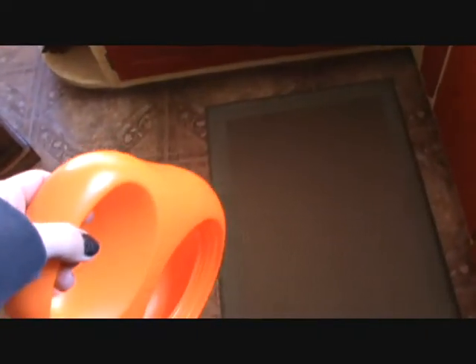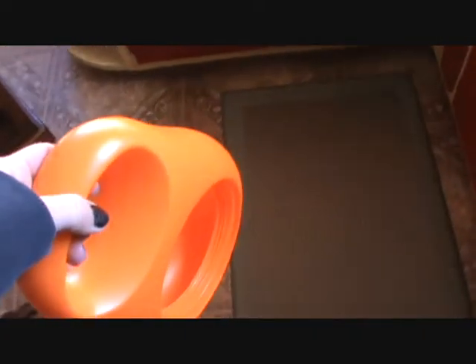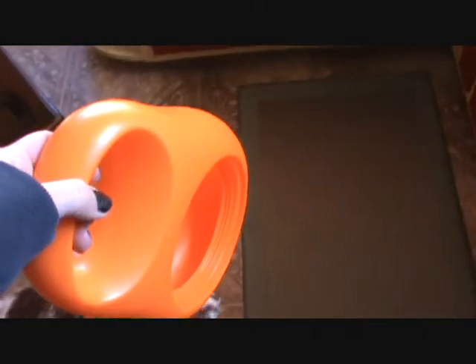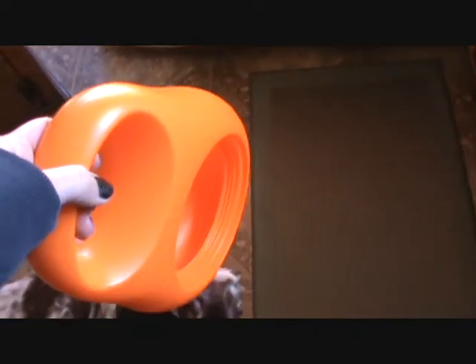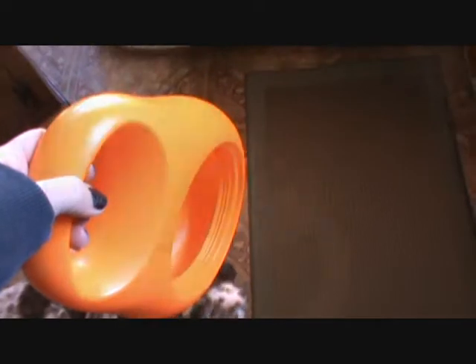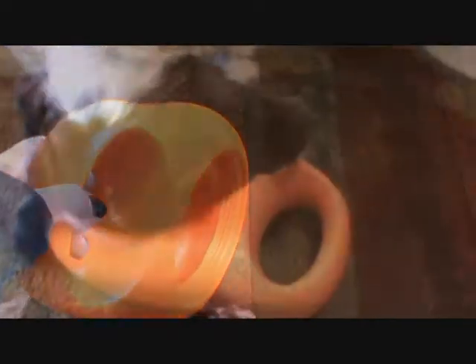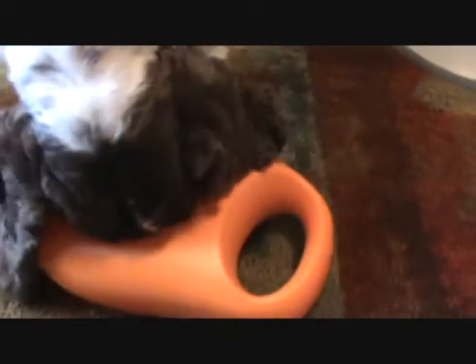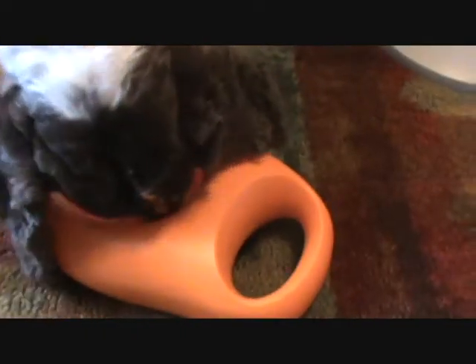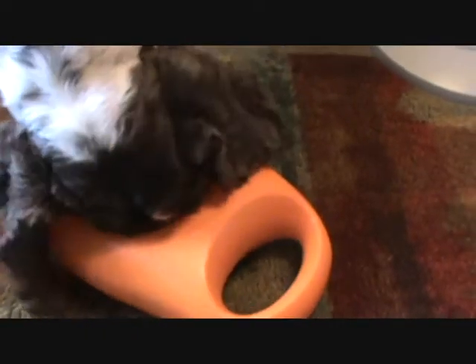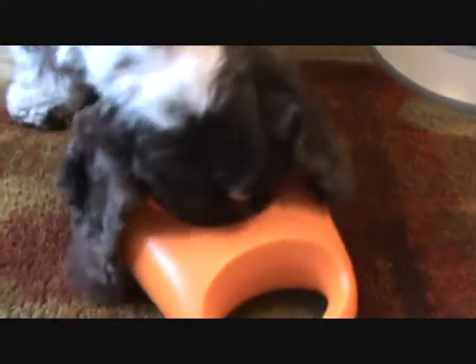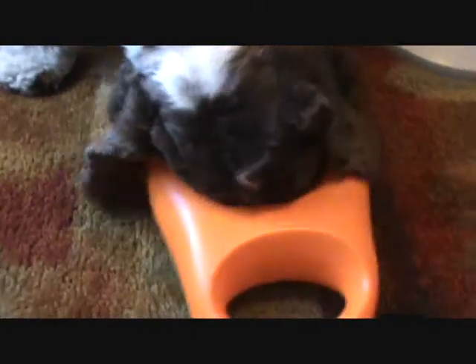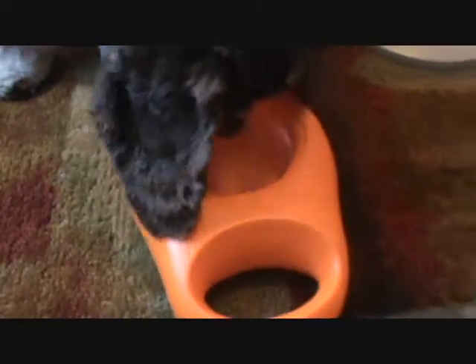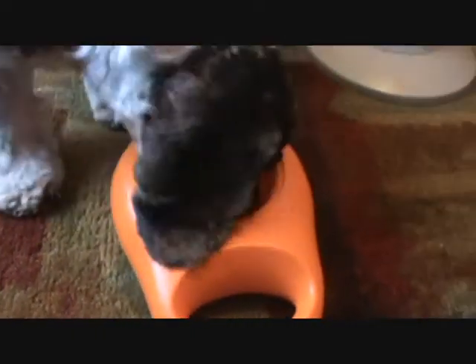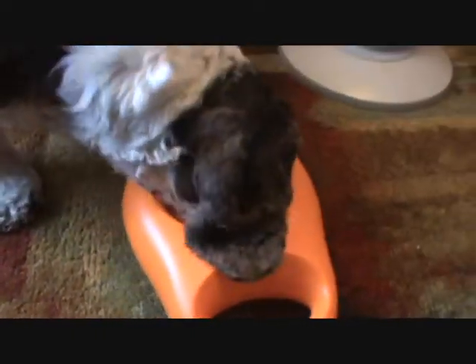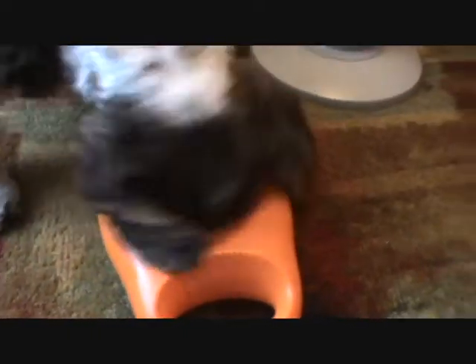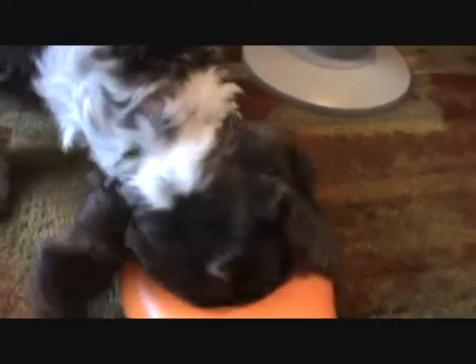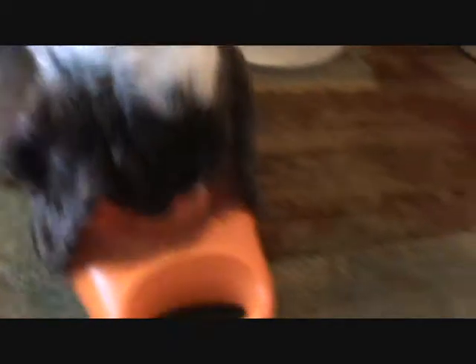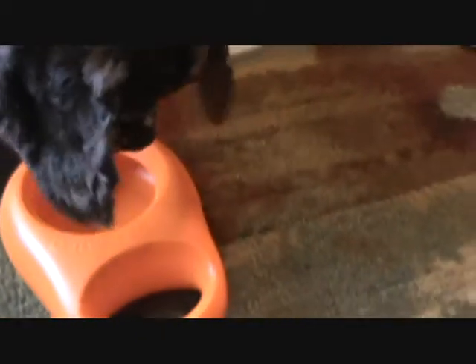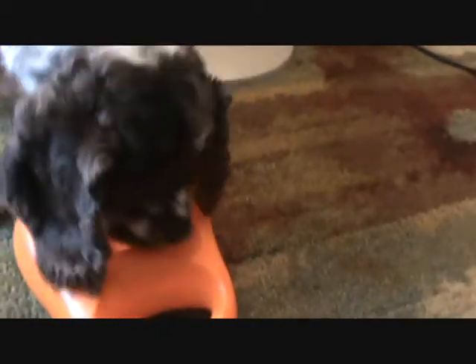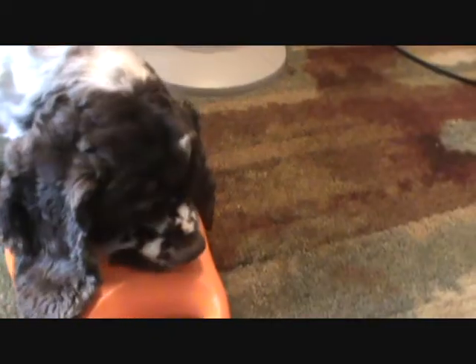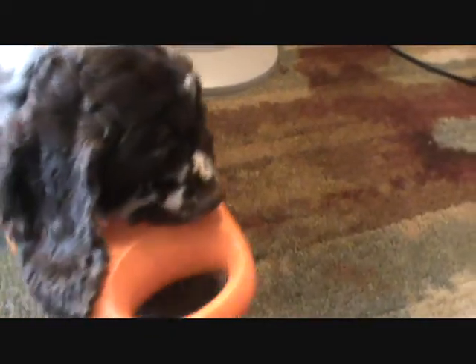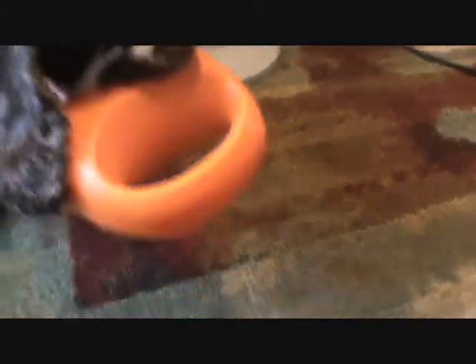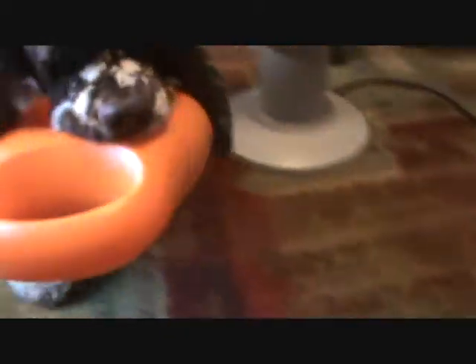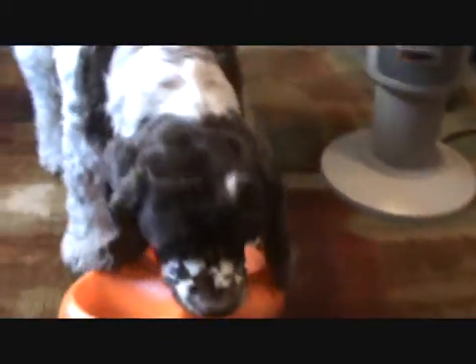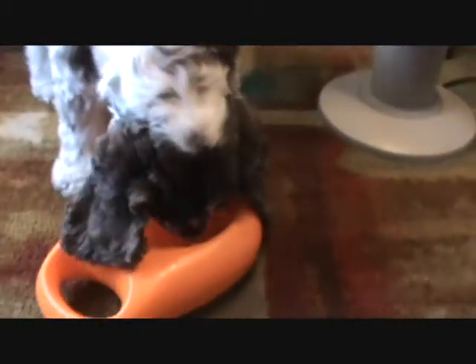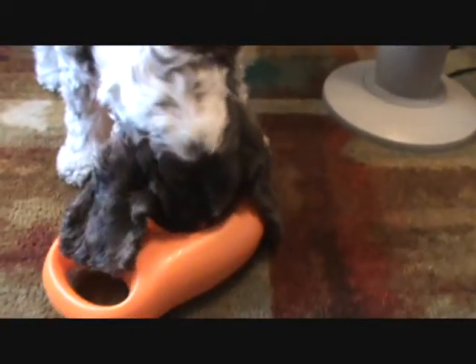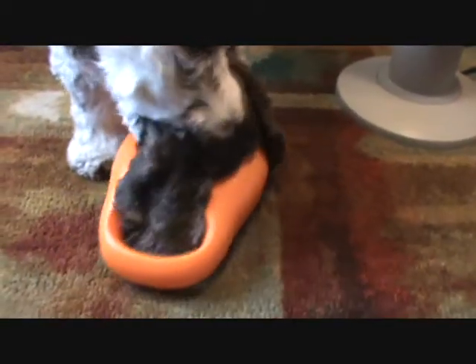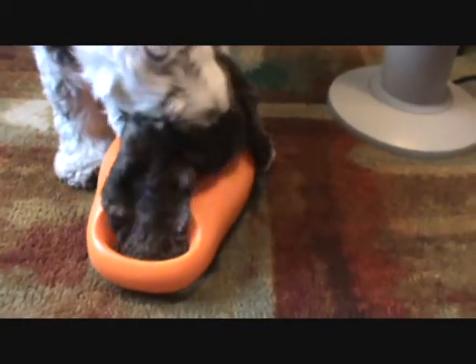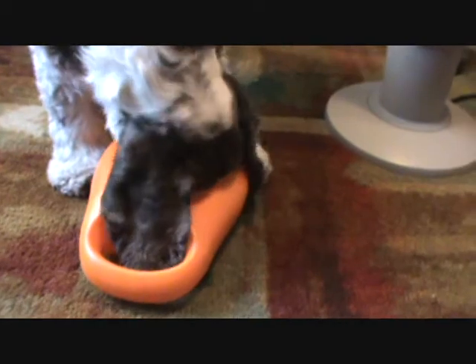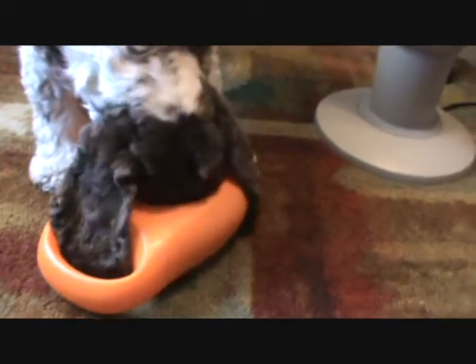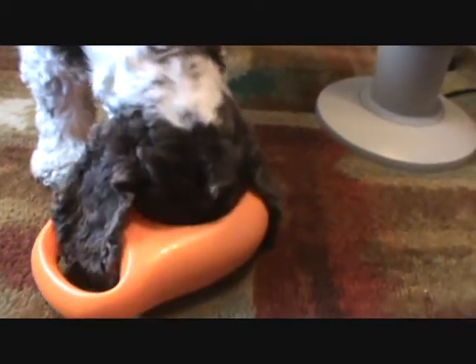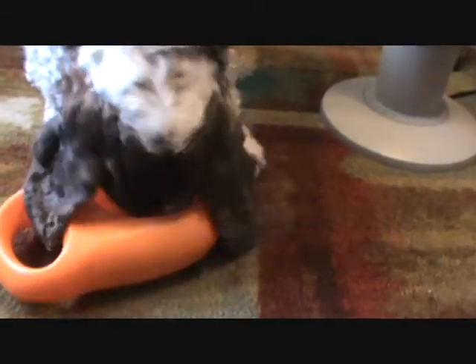And we'll have Dexter test it out right now. You can tell that Dexter enjoys it. Oh, and he's pushing his Thirsty Milo around and picking it up for the road. Good boy, Dex. Pretty close, right?